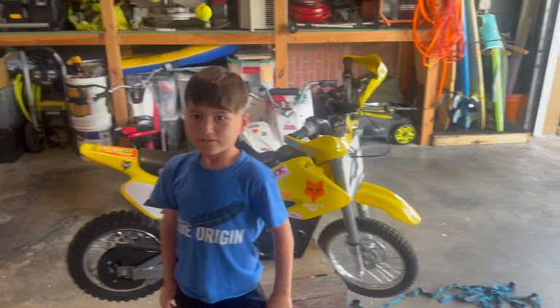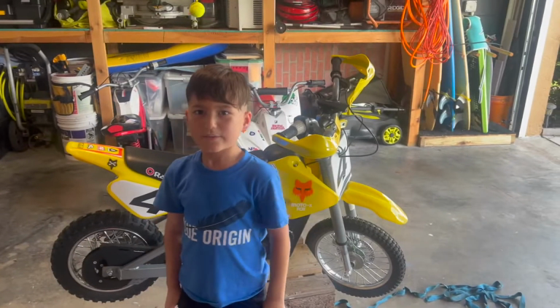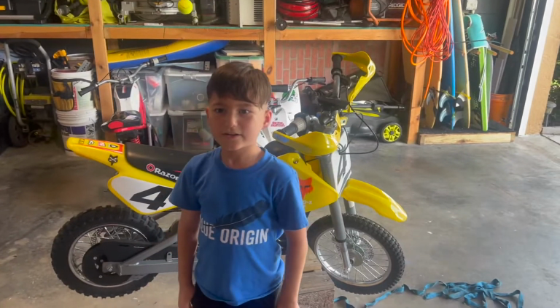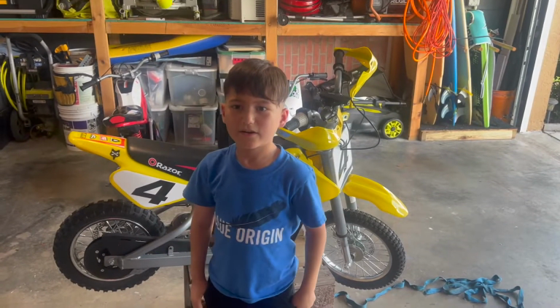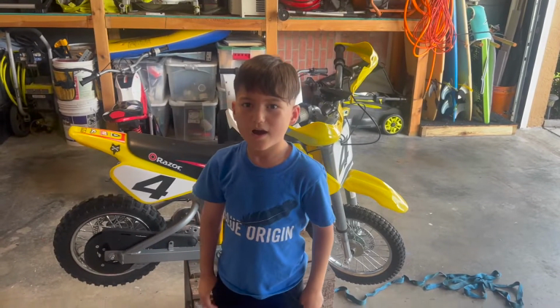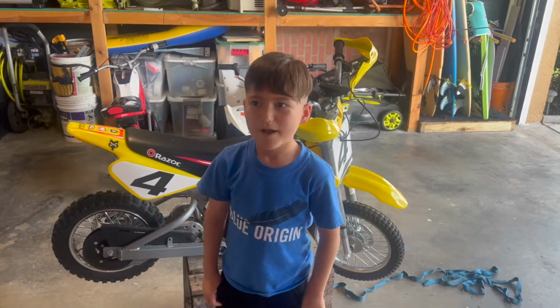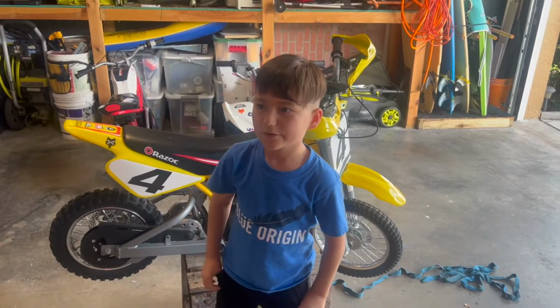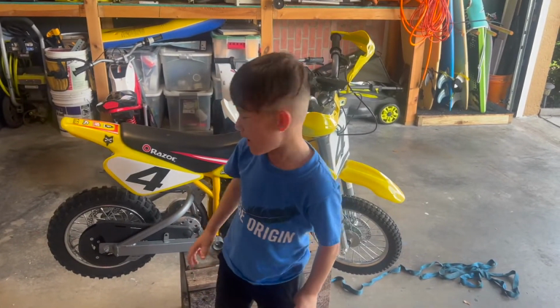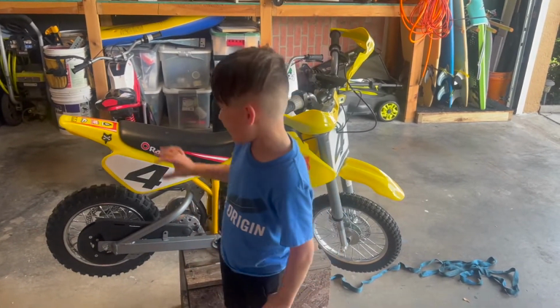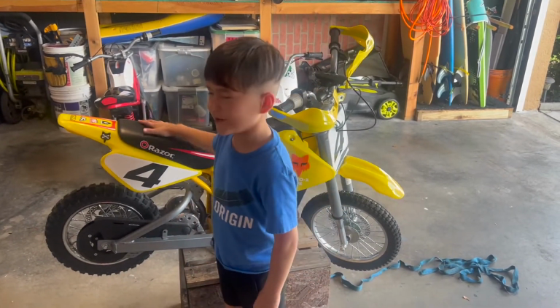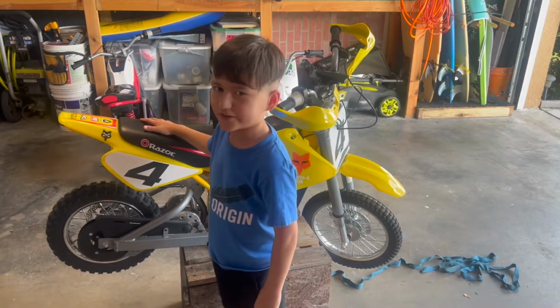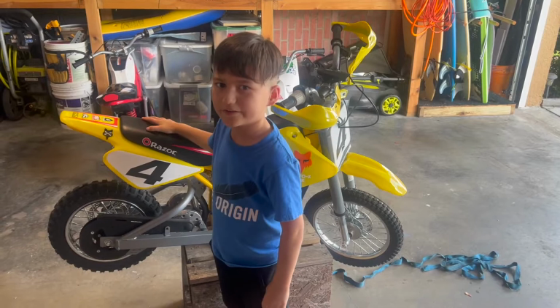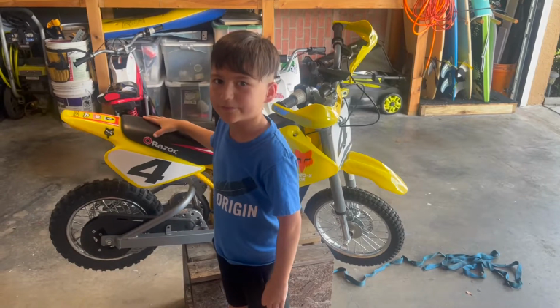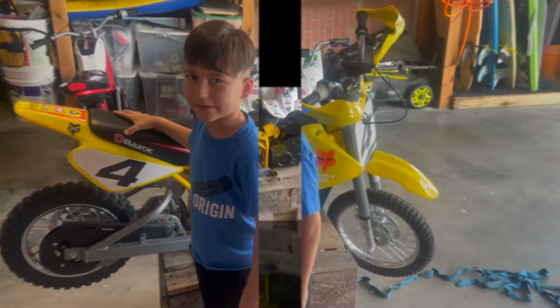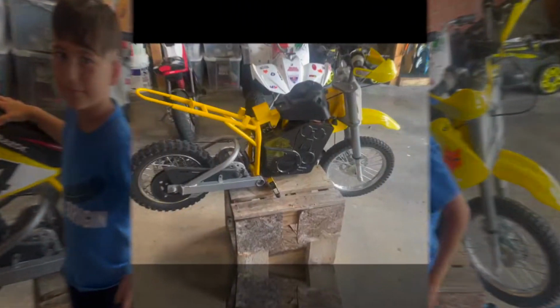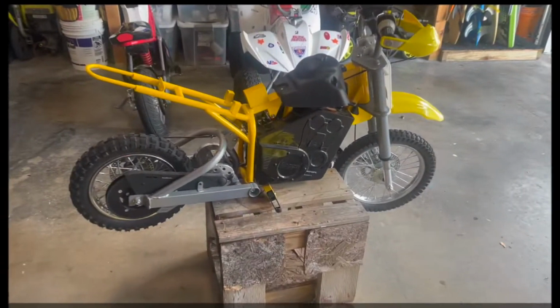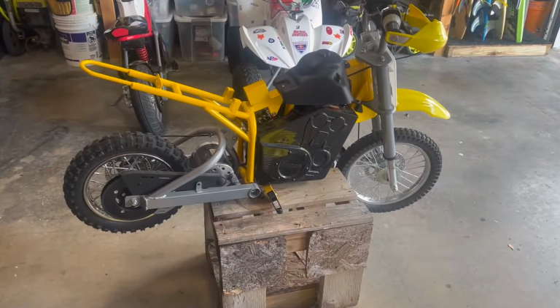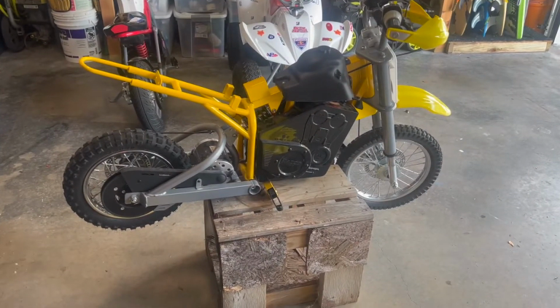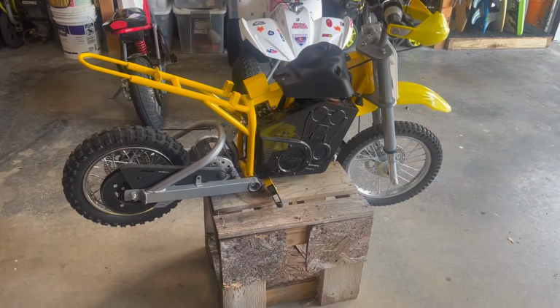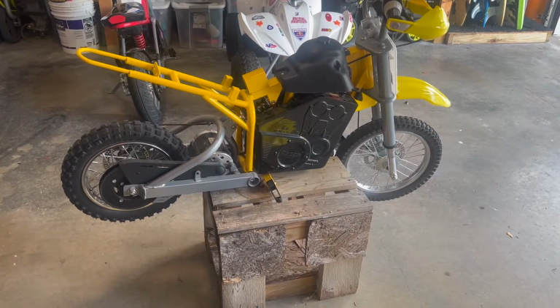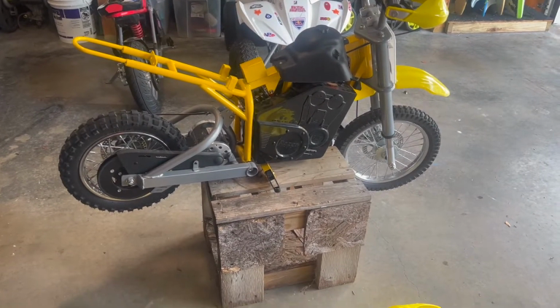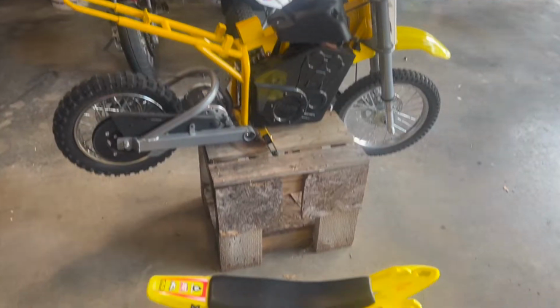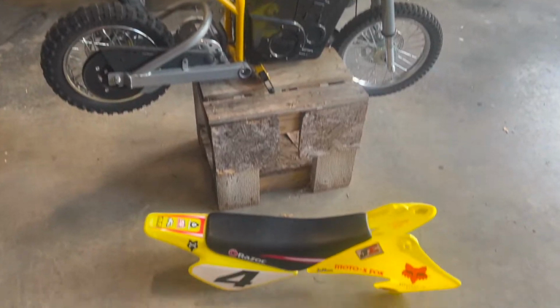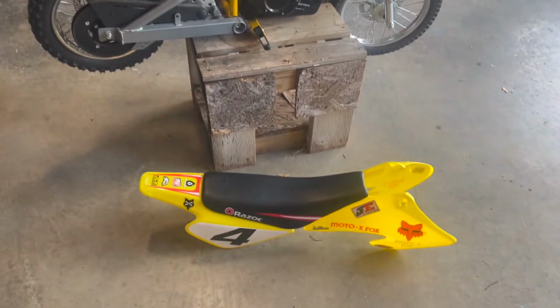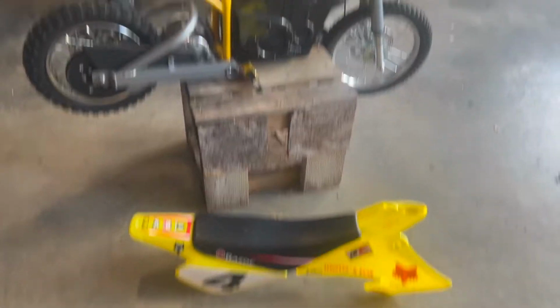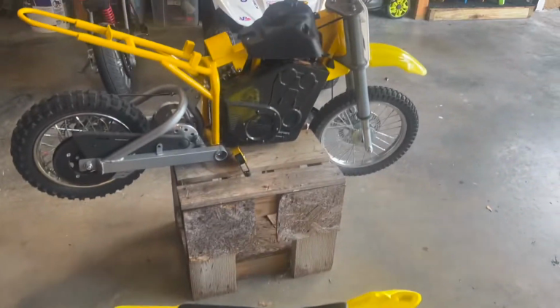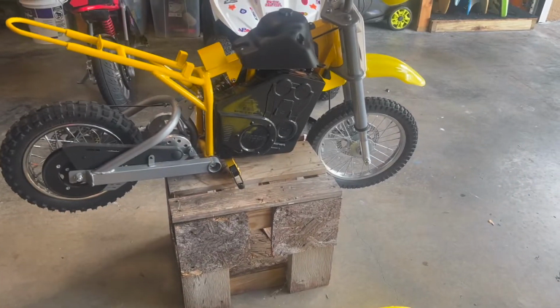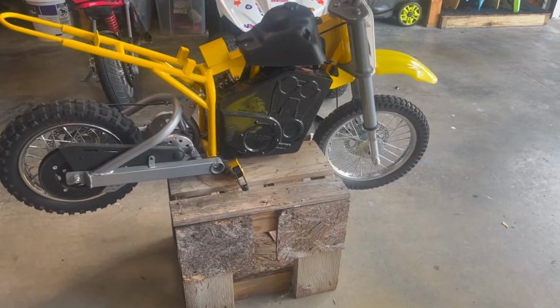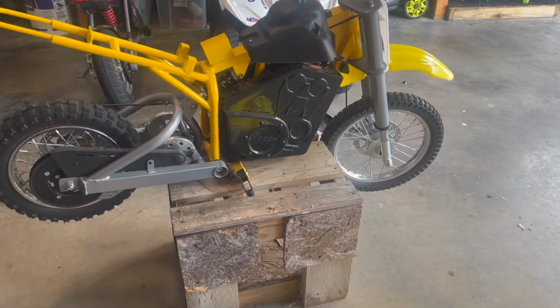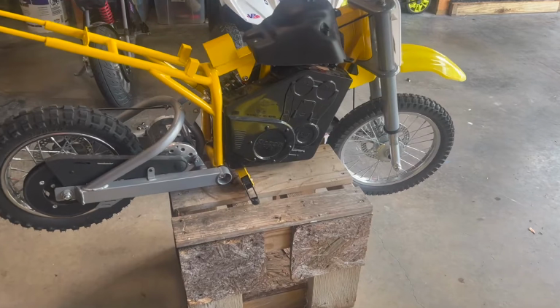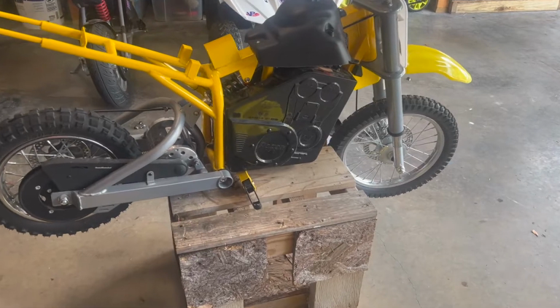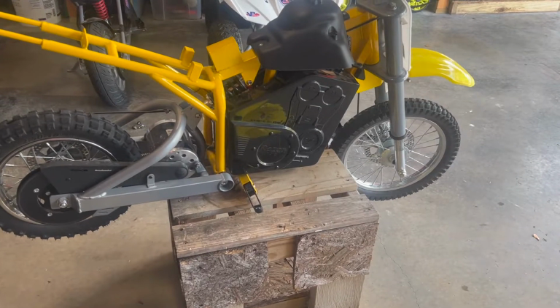Today we're going to do a battery swap on the Razor Dirt Bike. First step is to take off the body — we're going to take off these plastics to get to the battery.